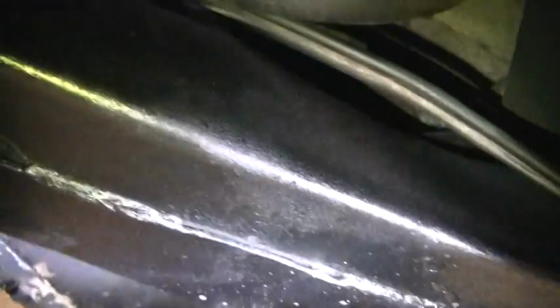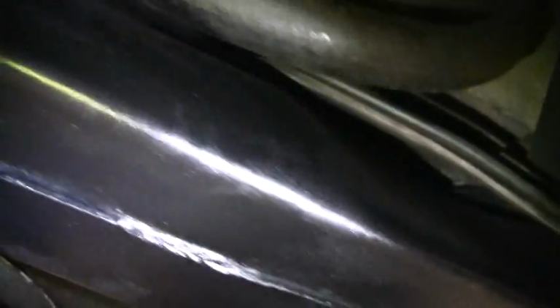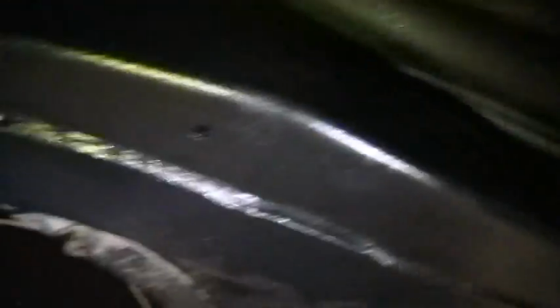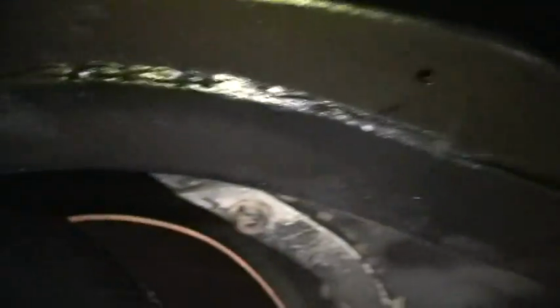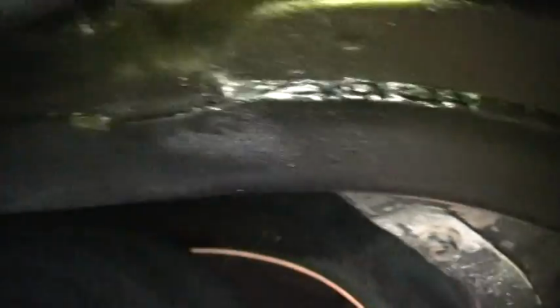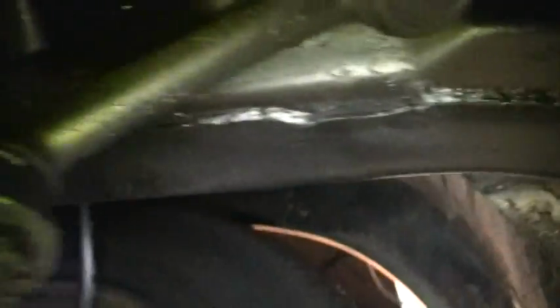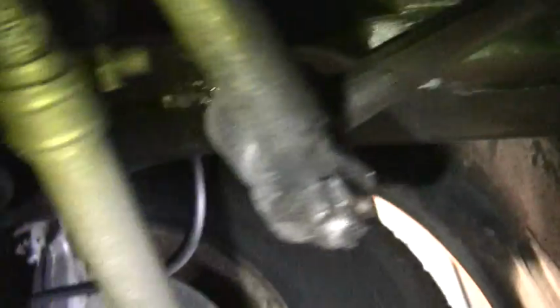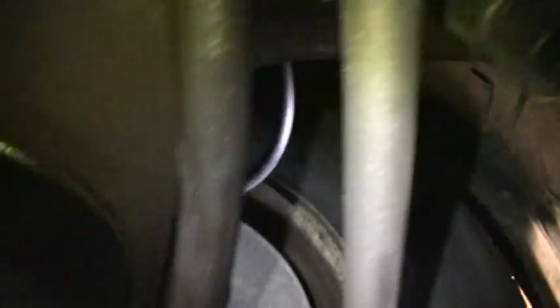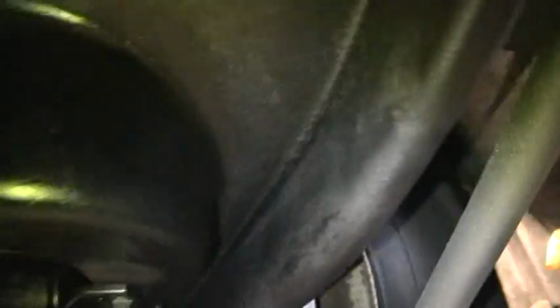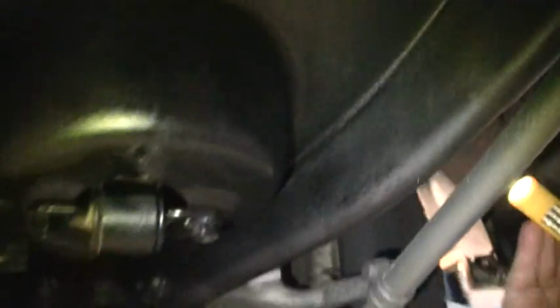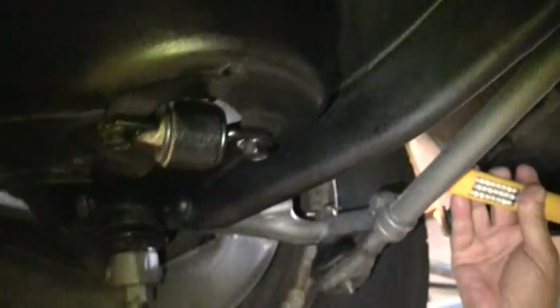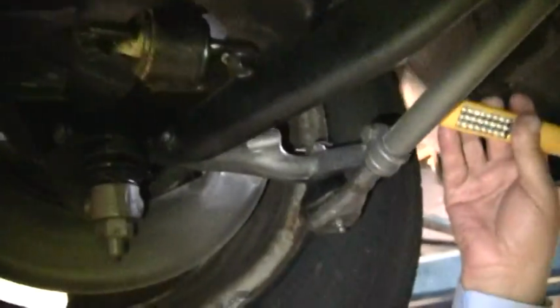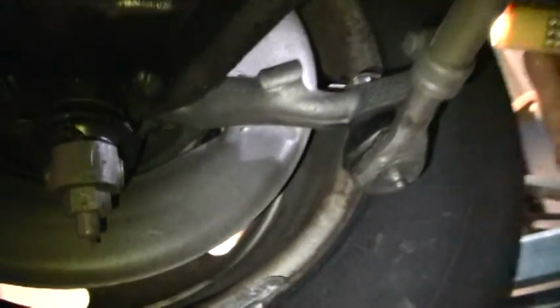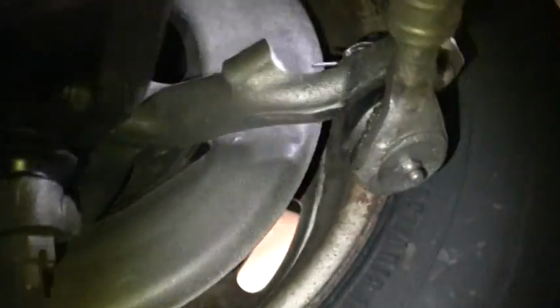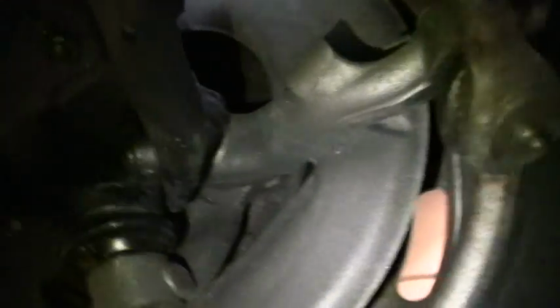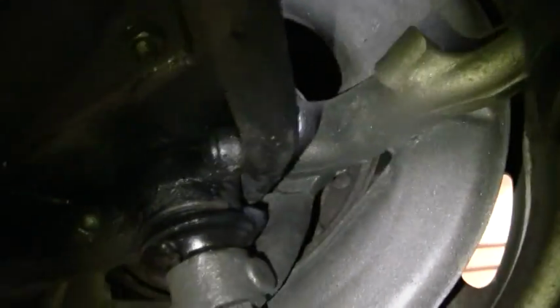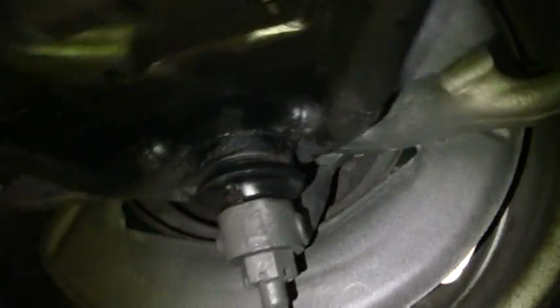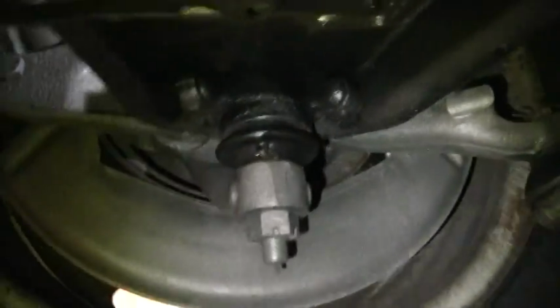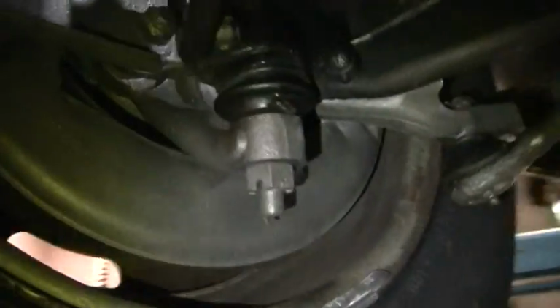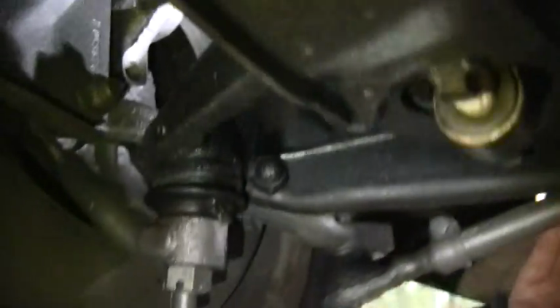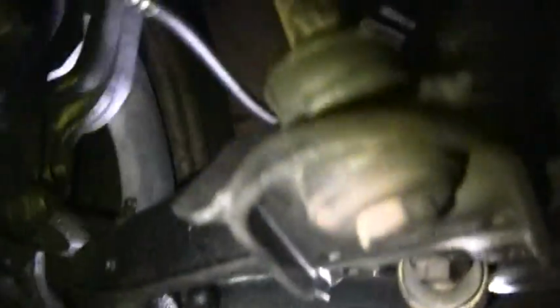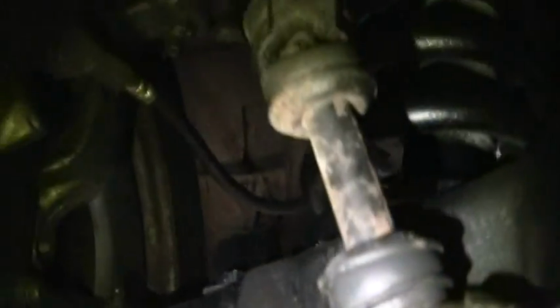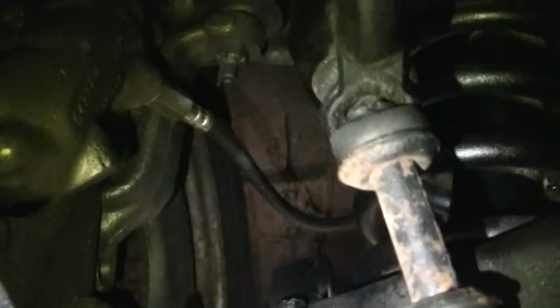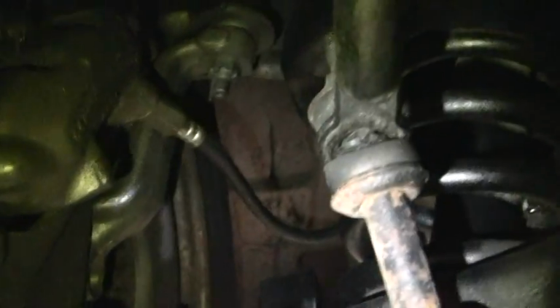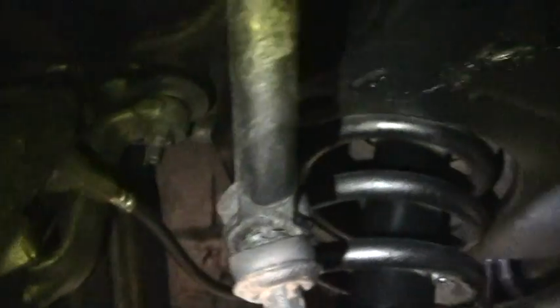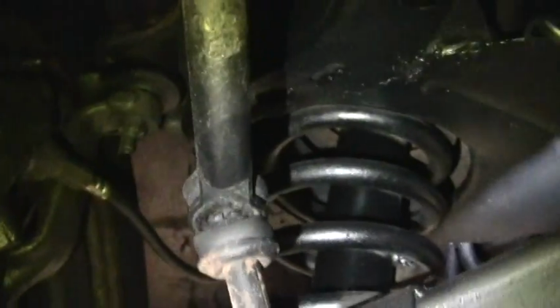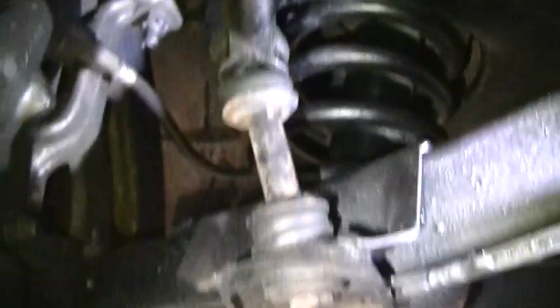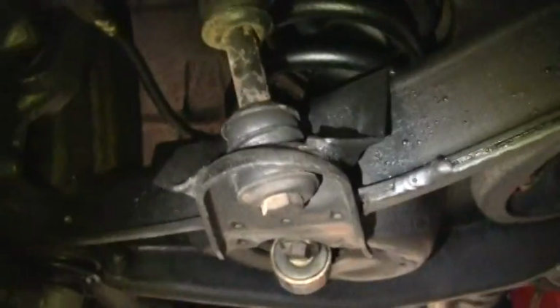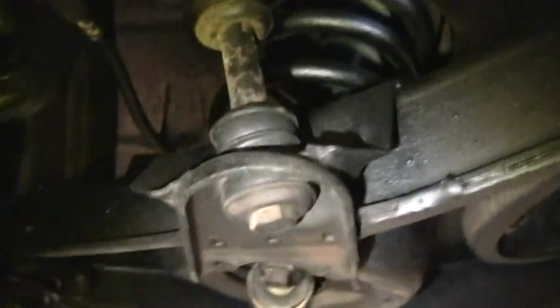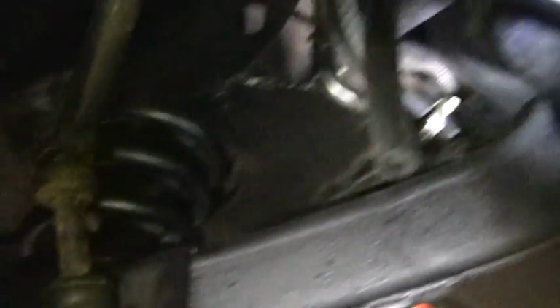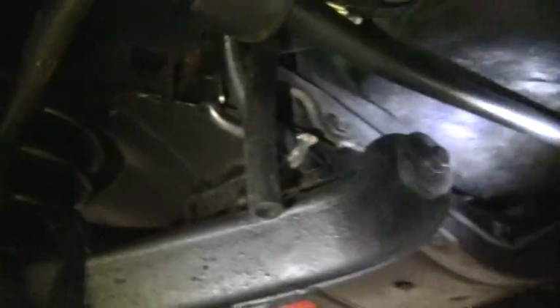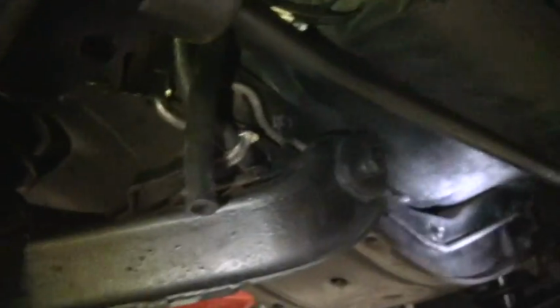All the way up through. As you can see up in front, new brake lines, brake hoses and calipers. Show real well.